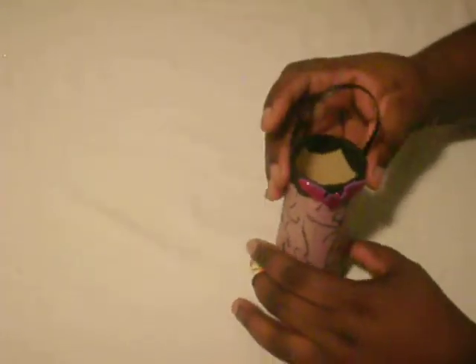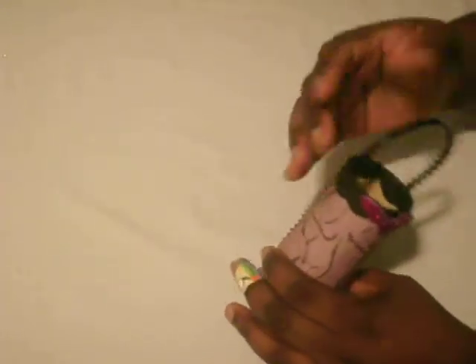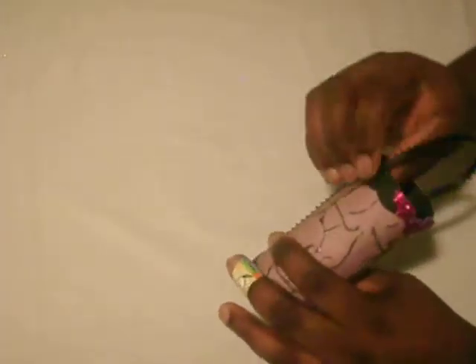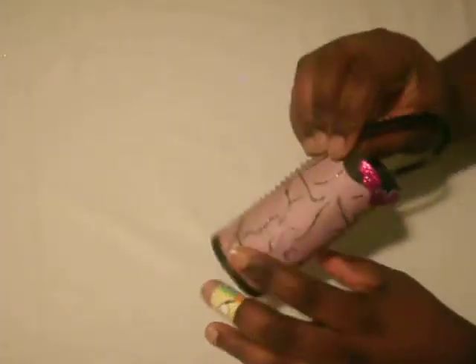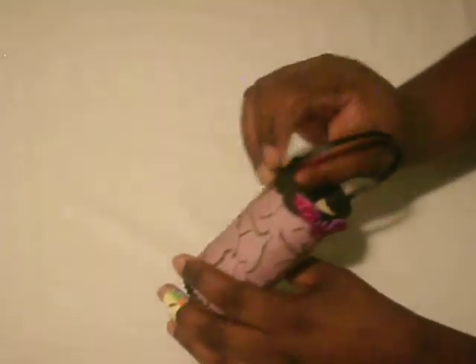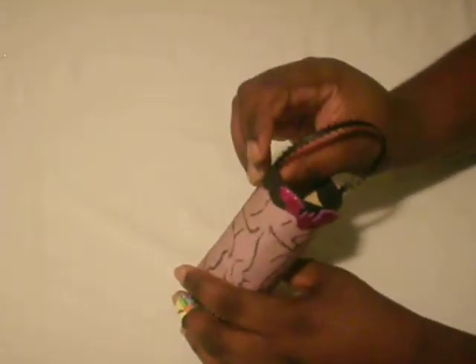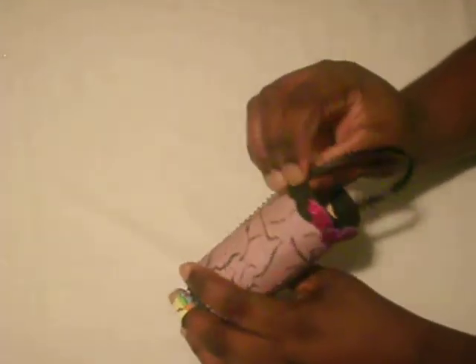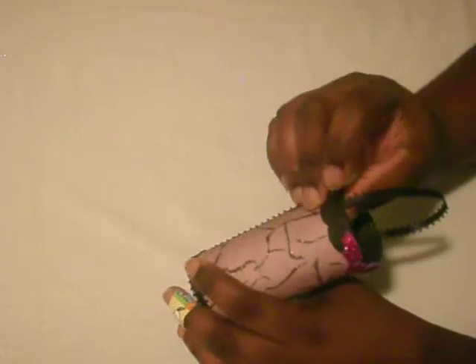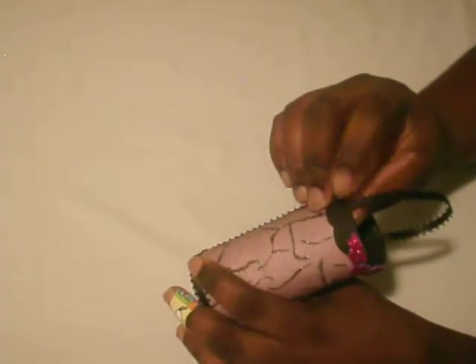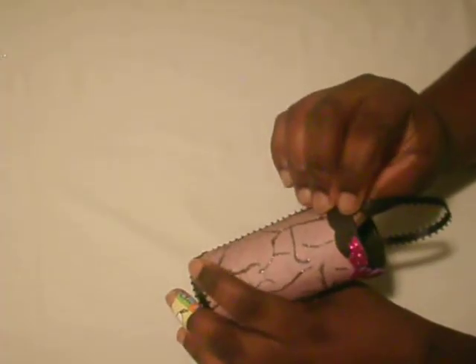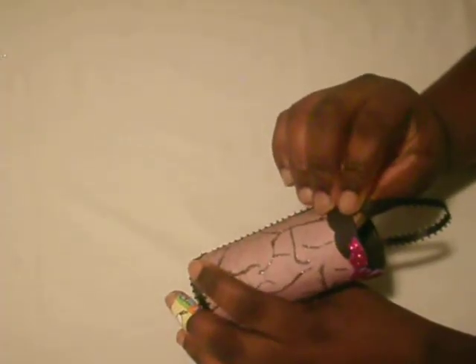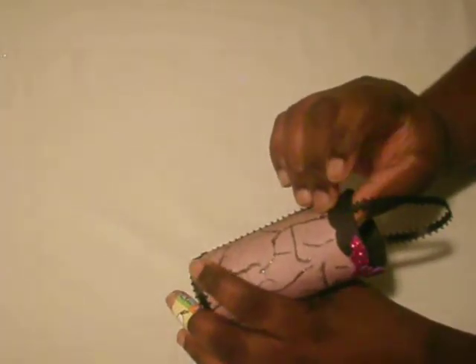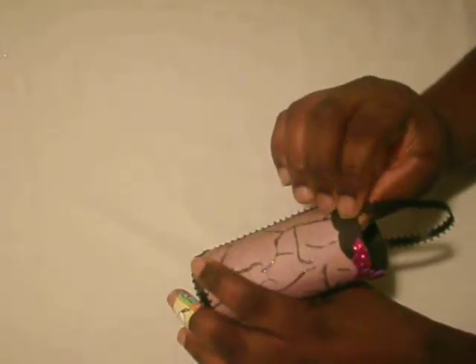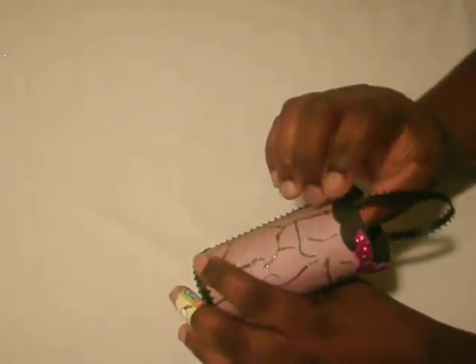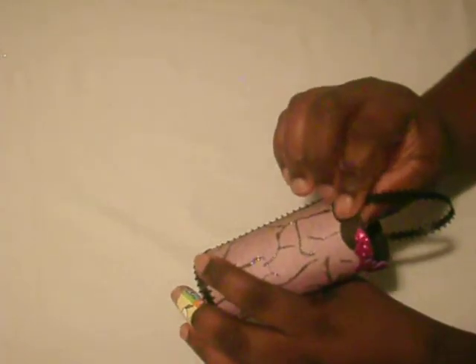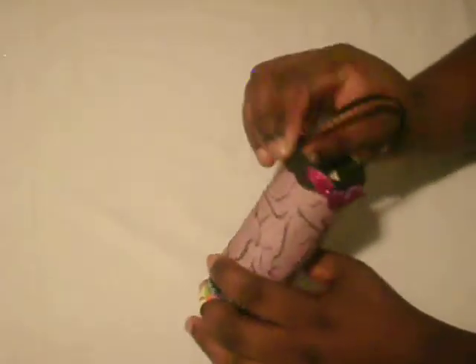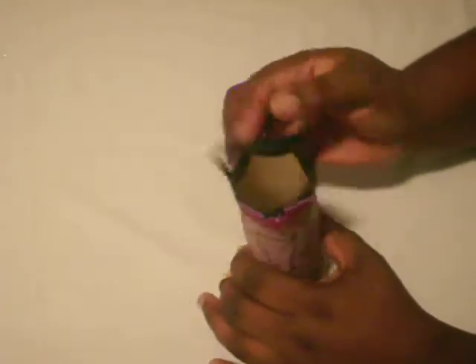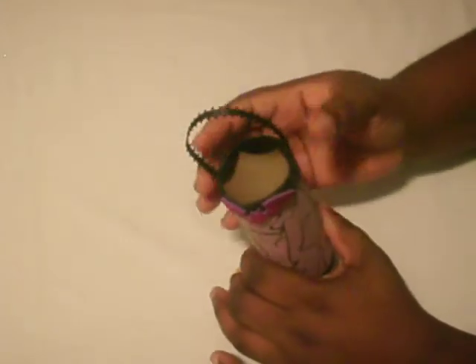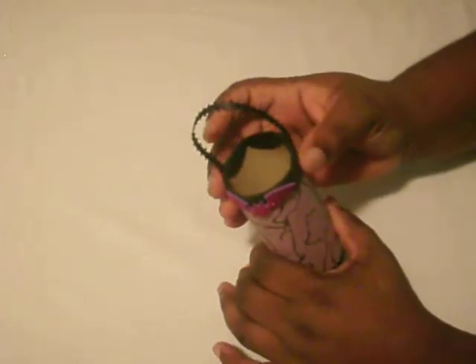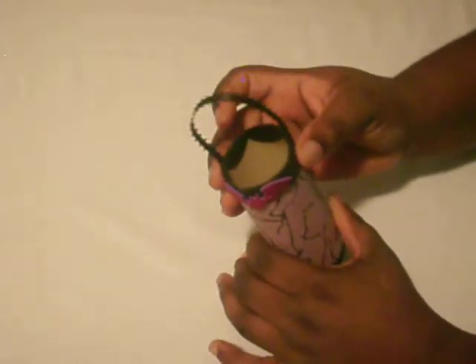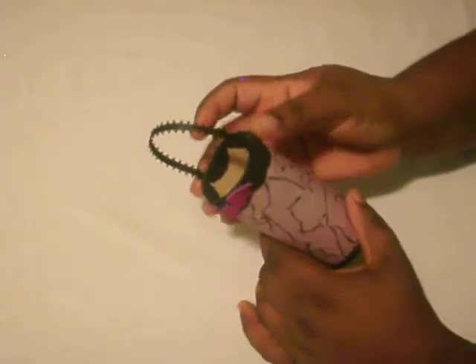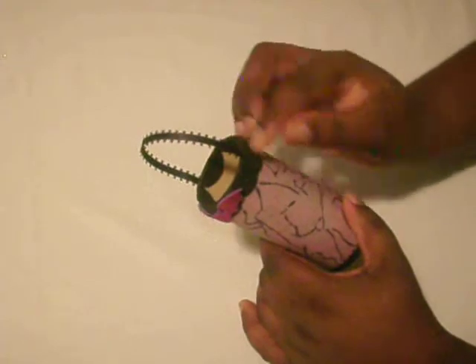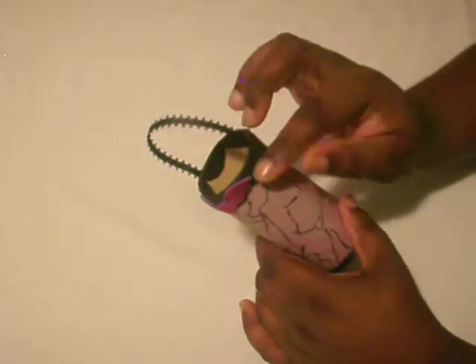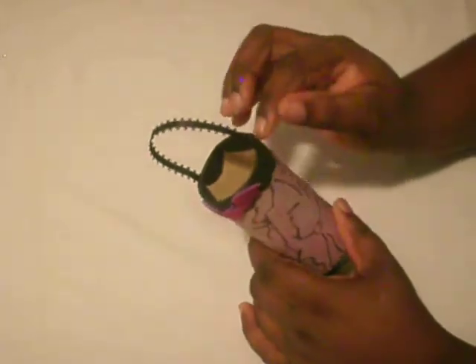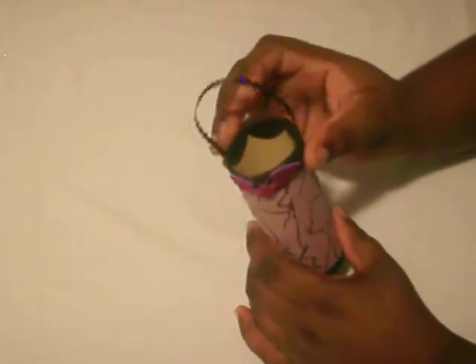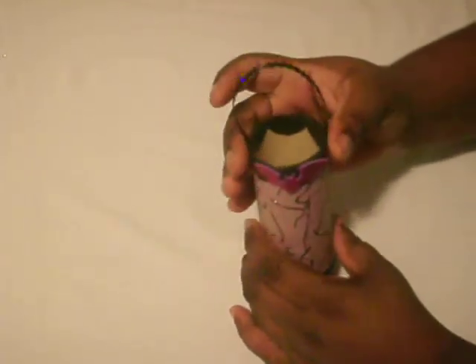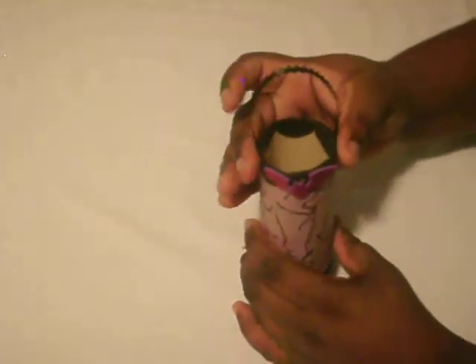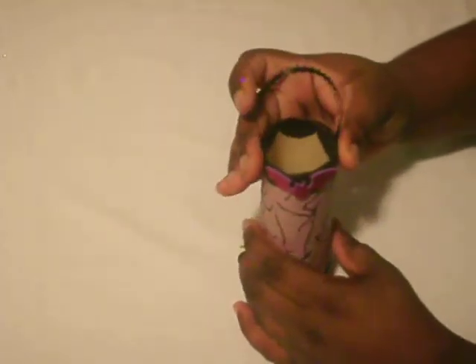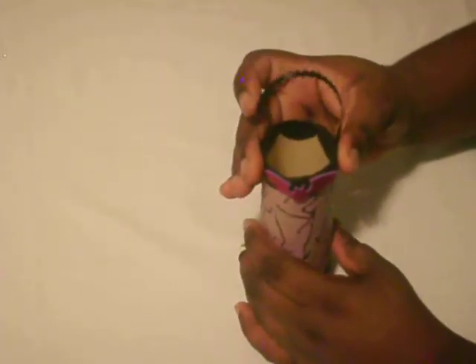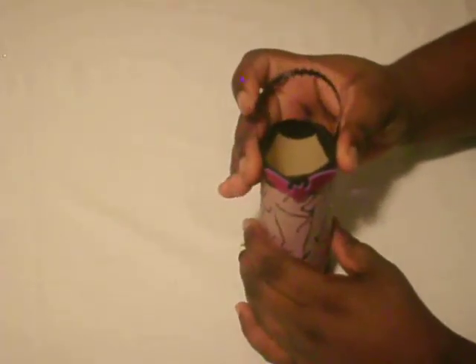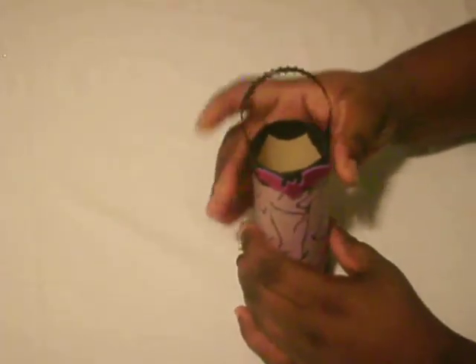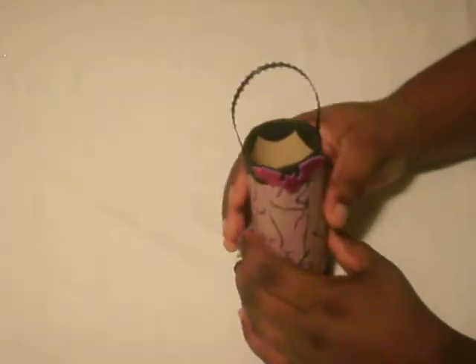For the handles I used ribbon and glued those down. Then I took another circle, cut that in half, and attached that so the ribbon won't be exposed.